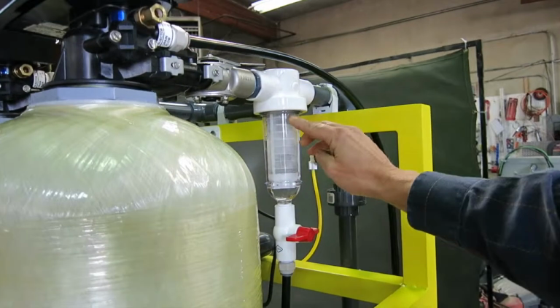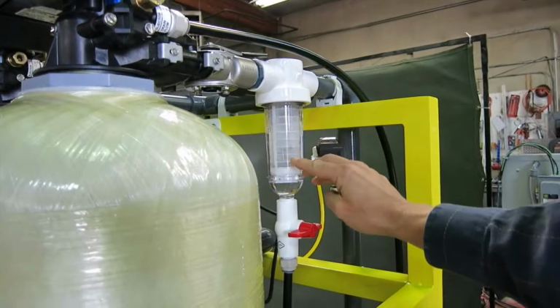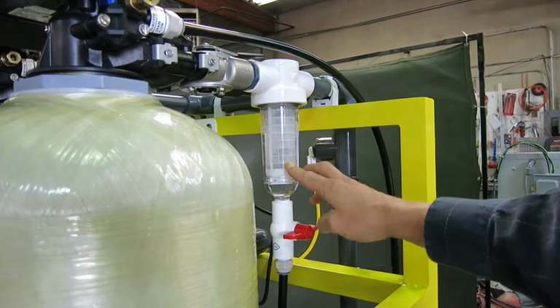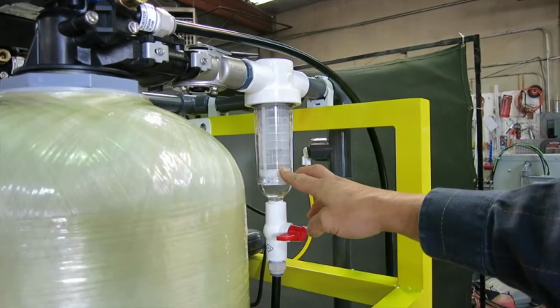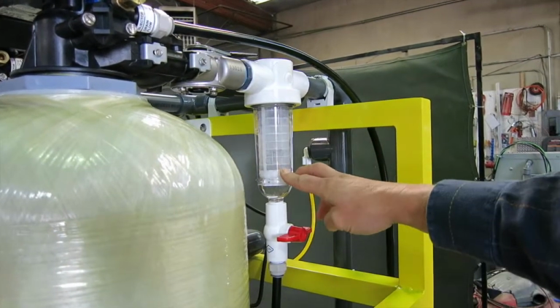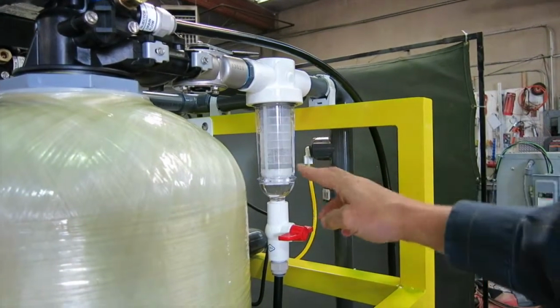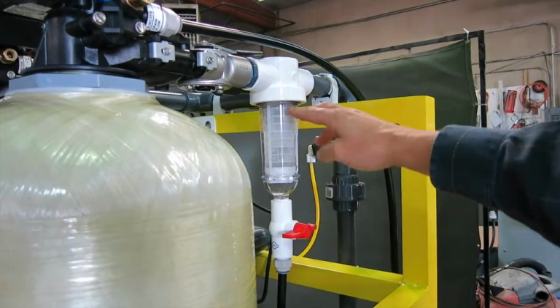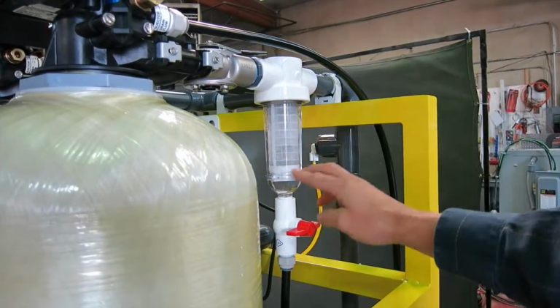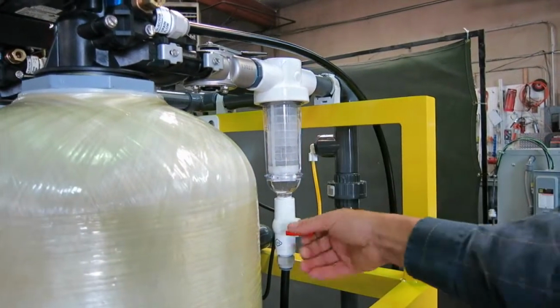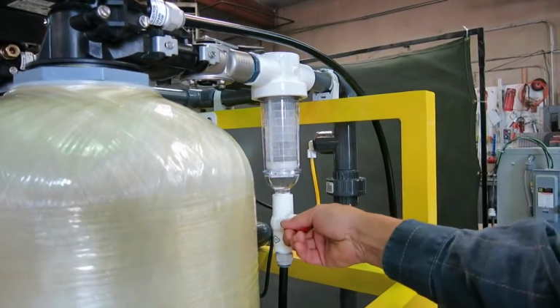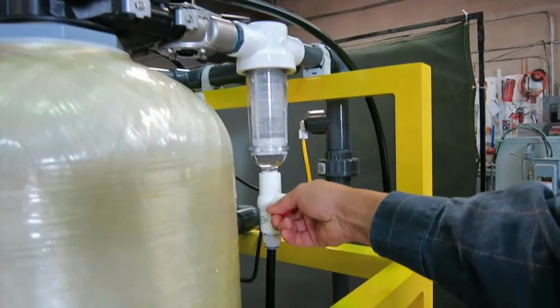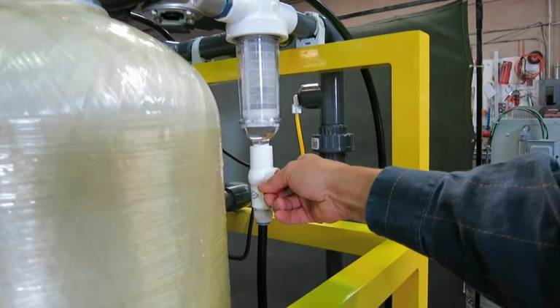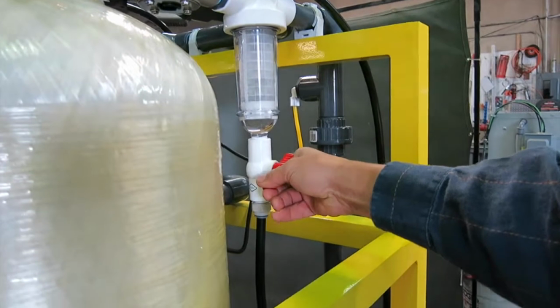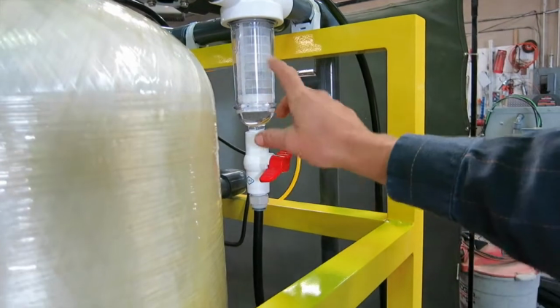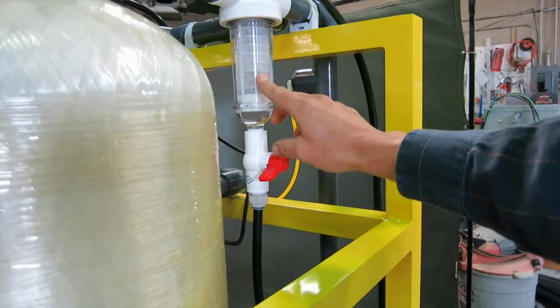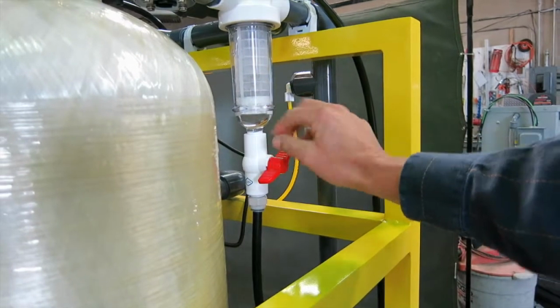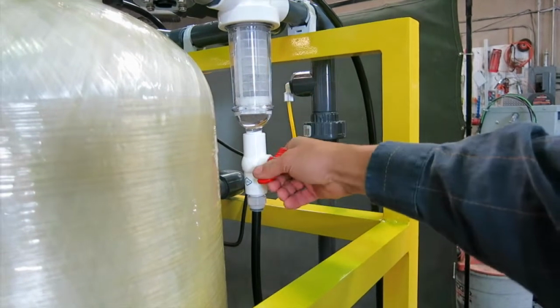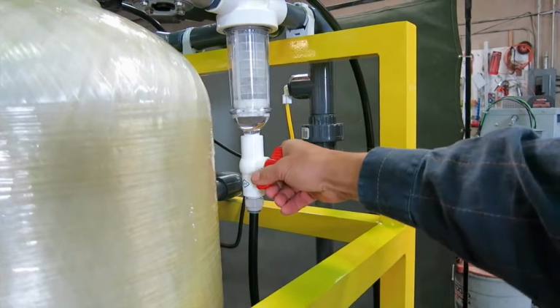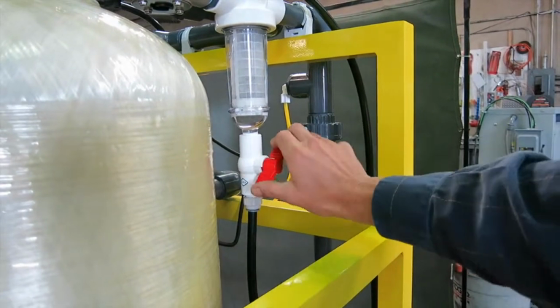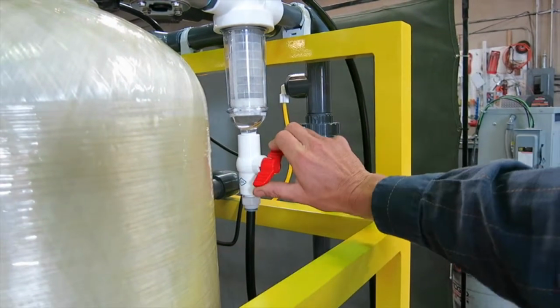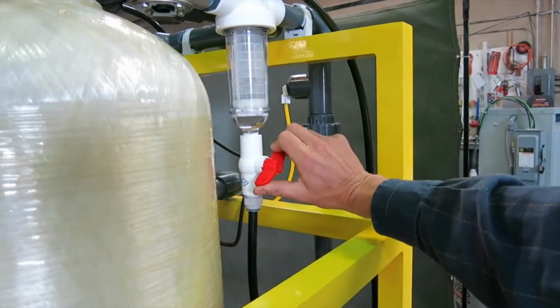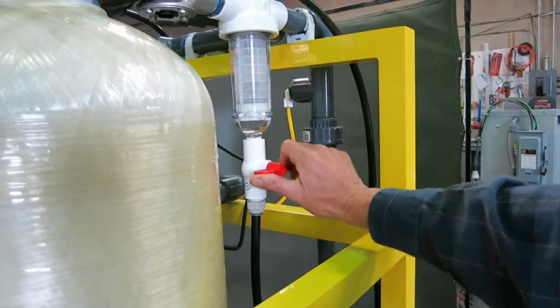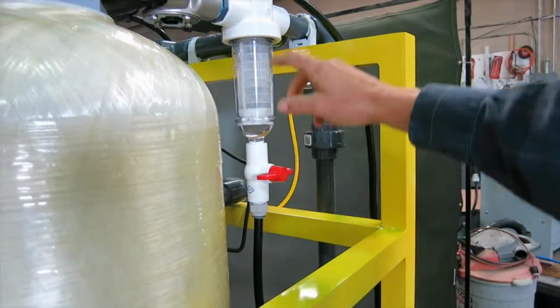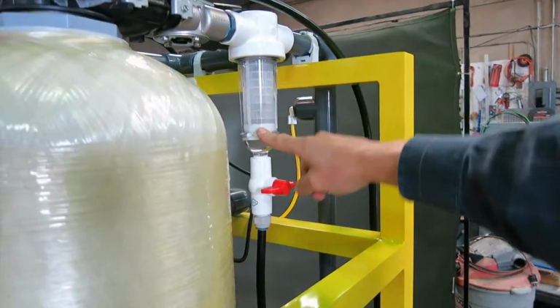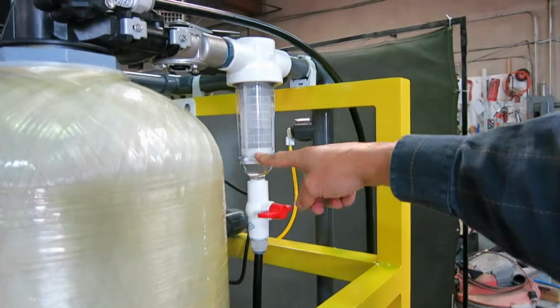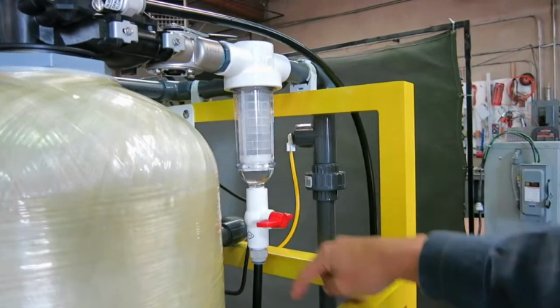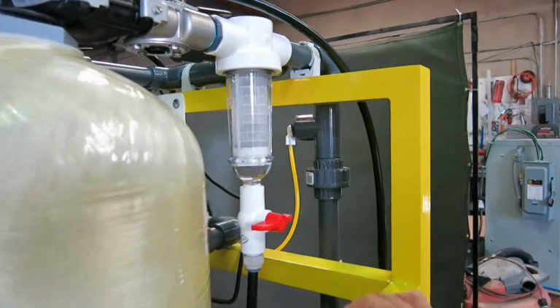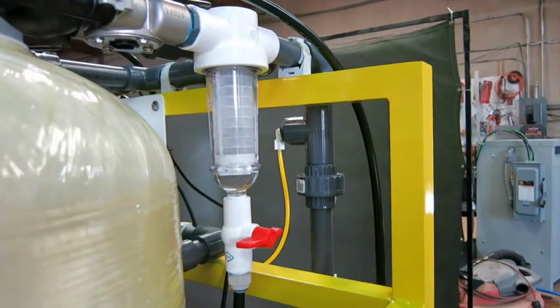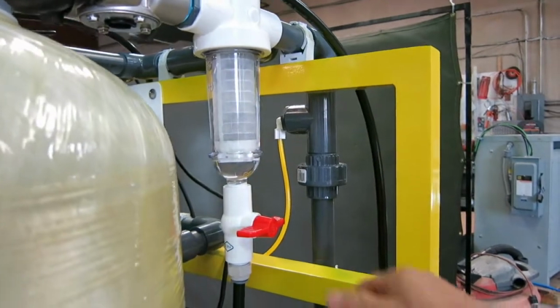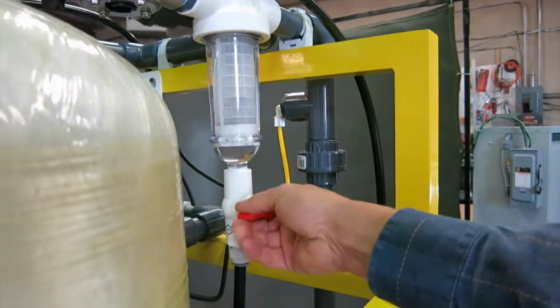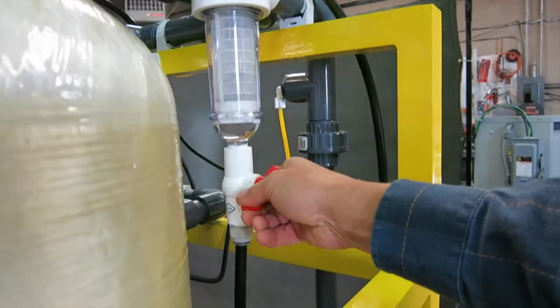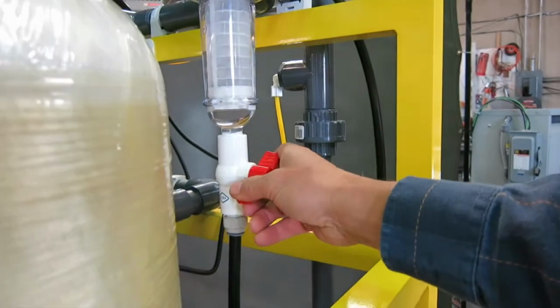You can start to see some solids collected on this screen when it is dirty. By turning this, you can see some of the sediment going down — you can just bleed it out to drain when necessary. It is very easy to clean.